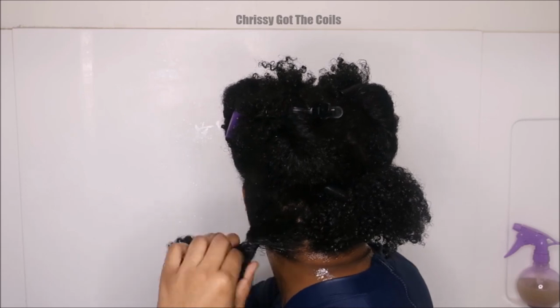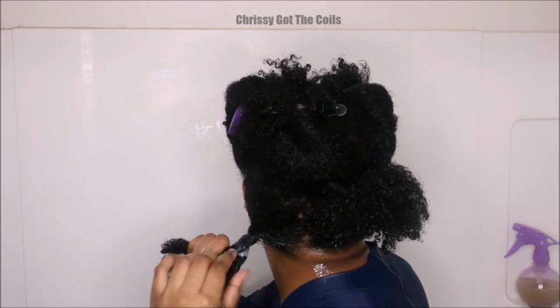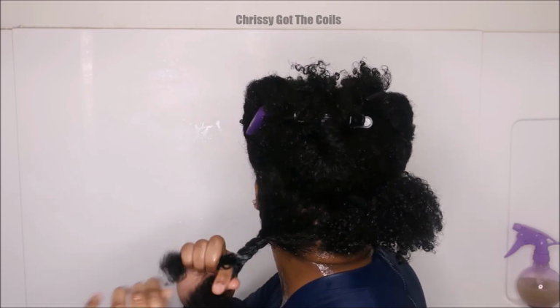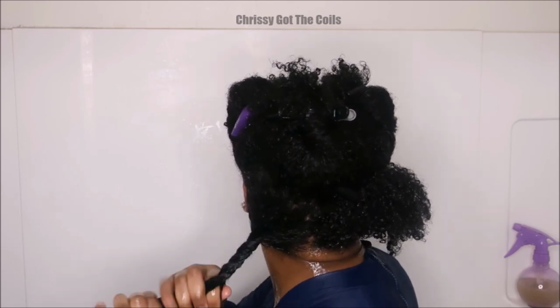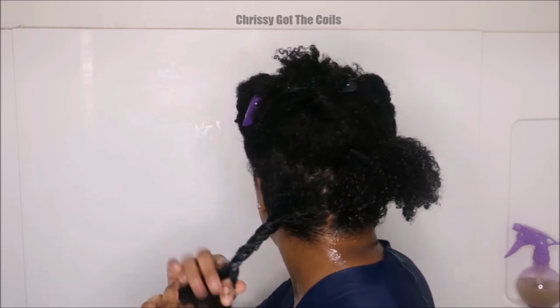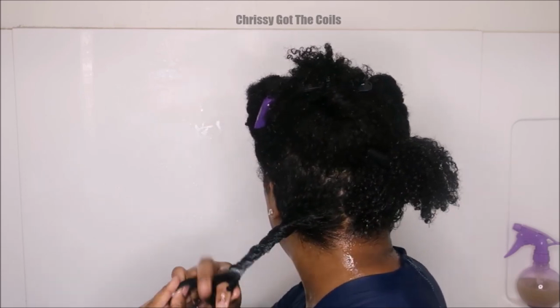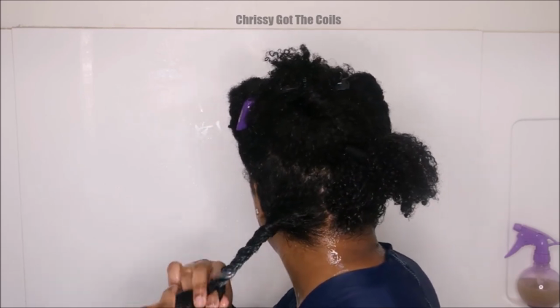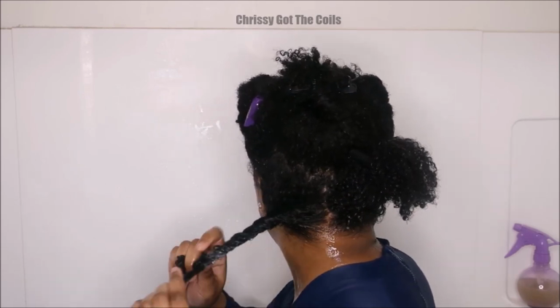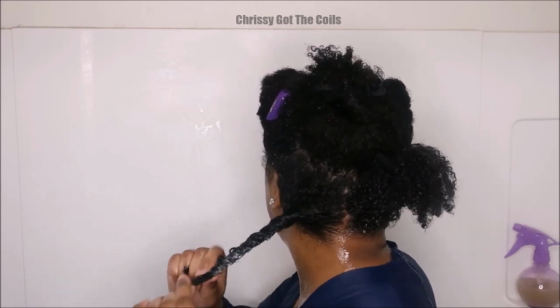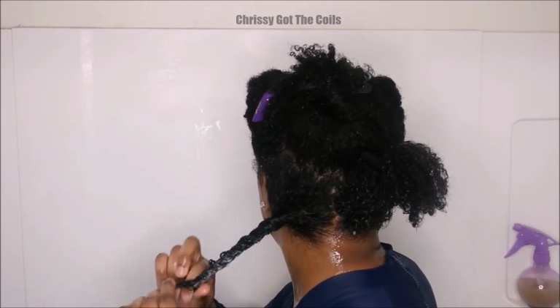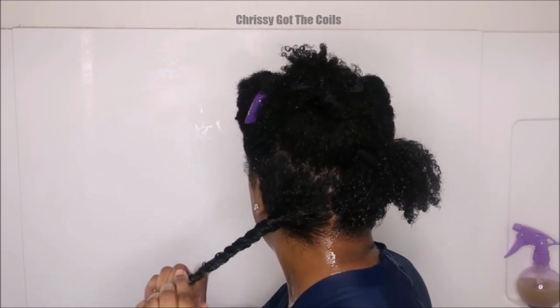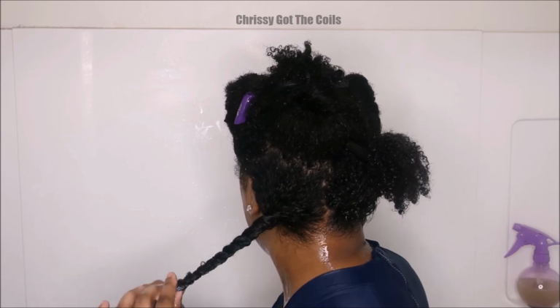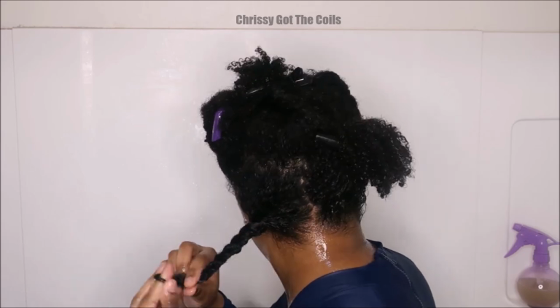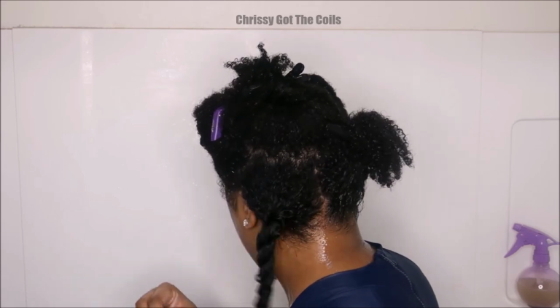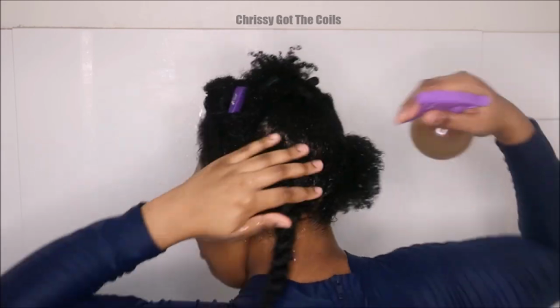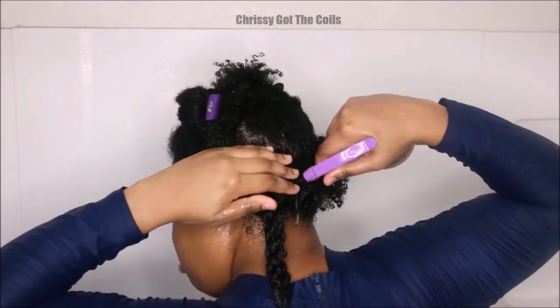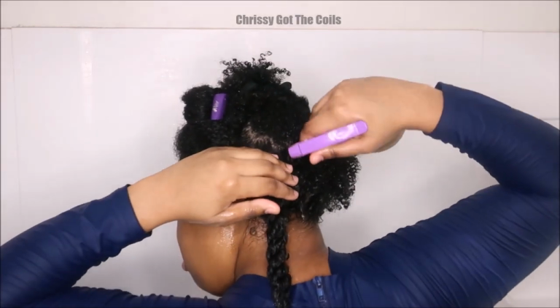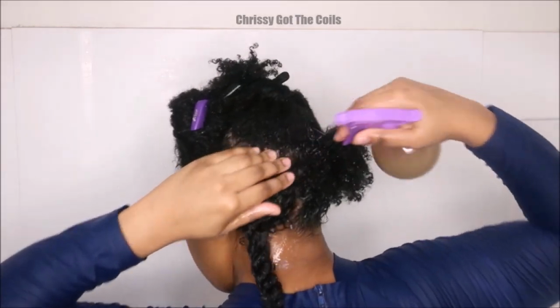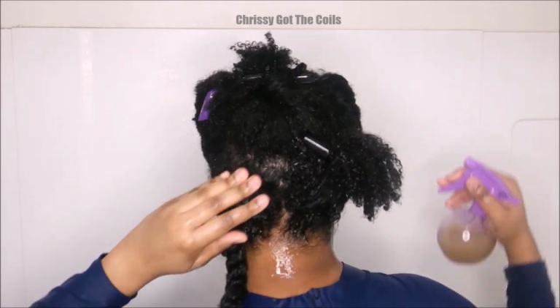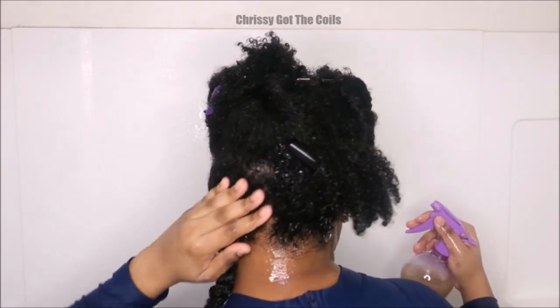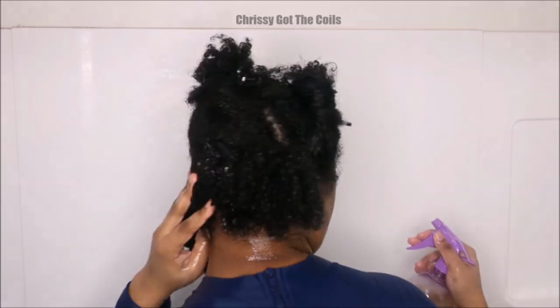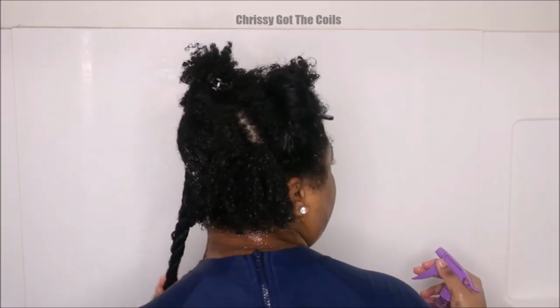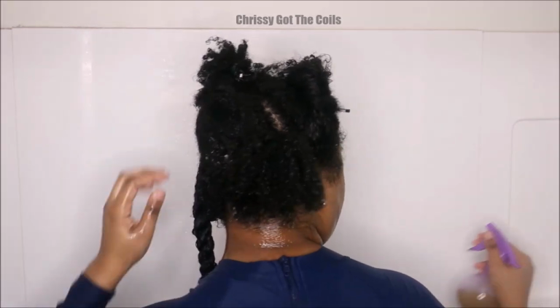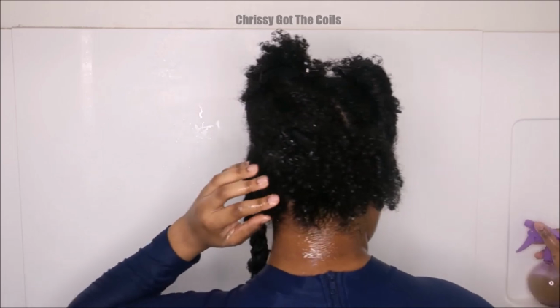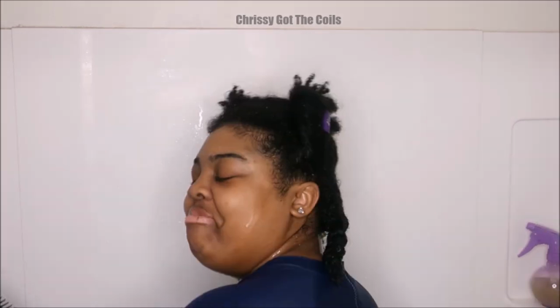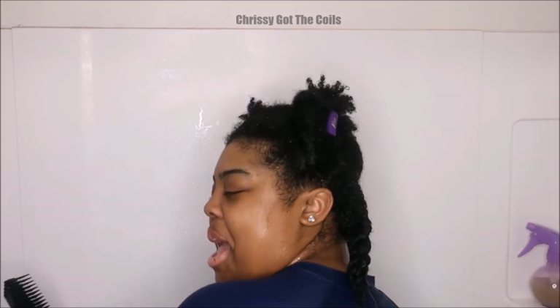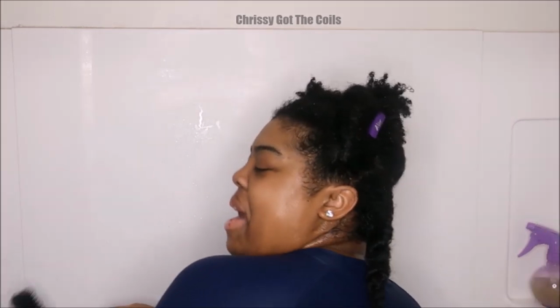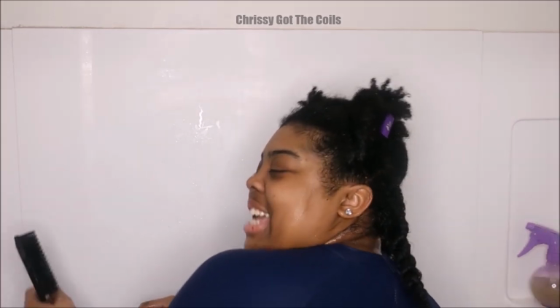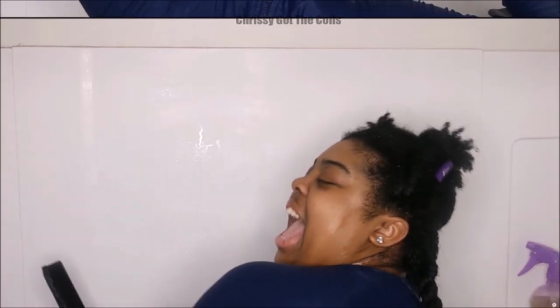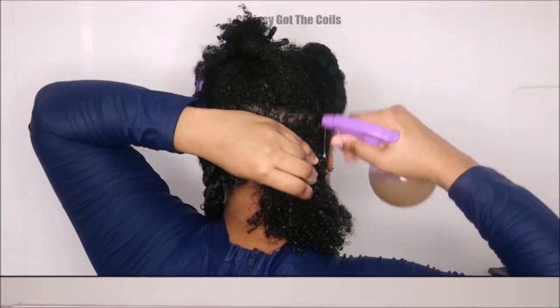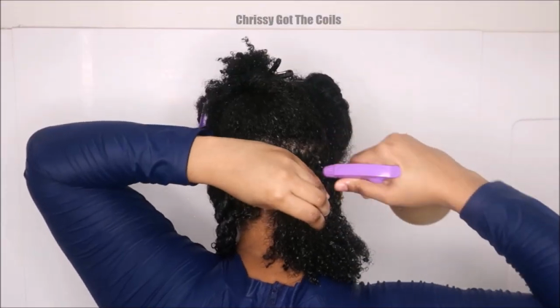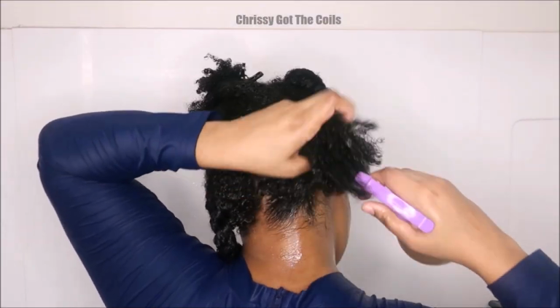I'm going to twist up that section because I don't want it to re-tangle. And before I move on, I'm going to spray it onto my roots to make sure it's nice and conditioned. Then I'm going to move on to the next section.